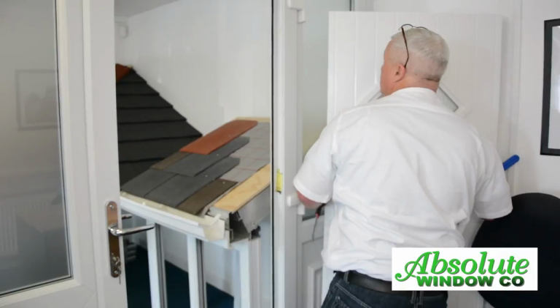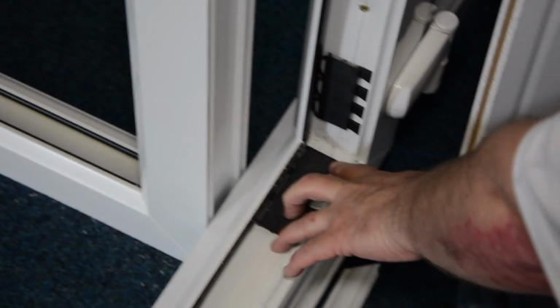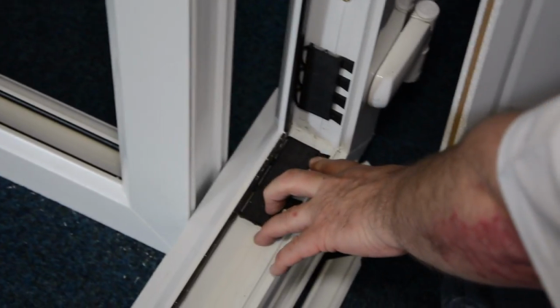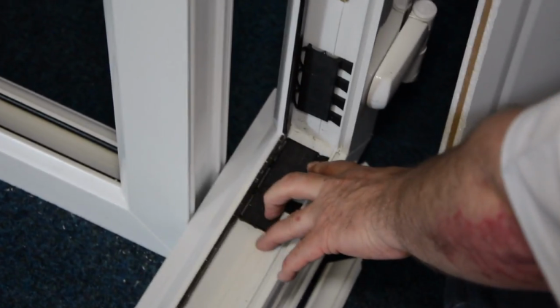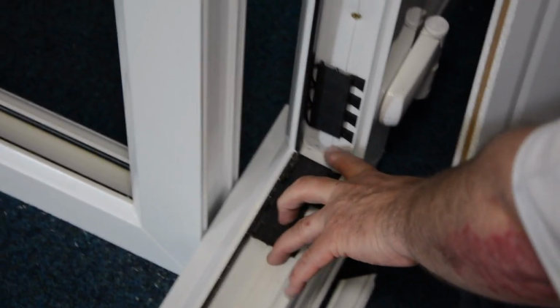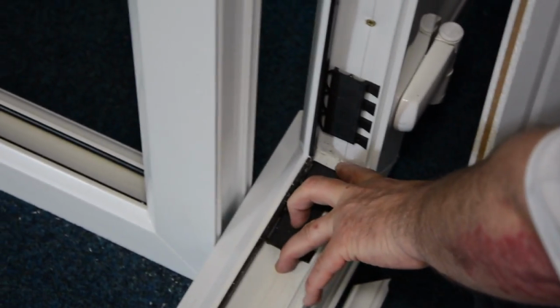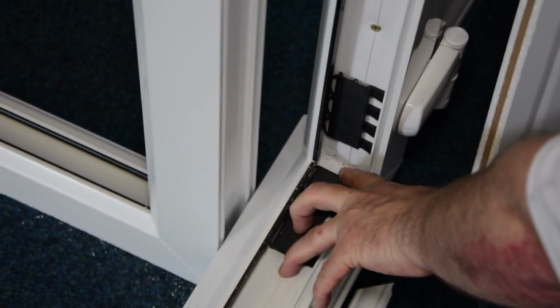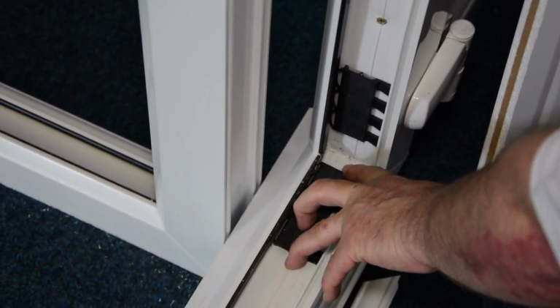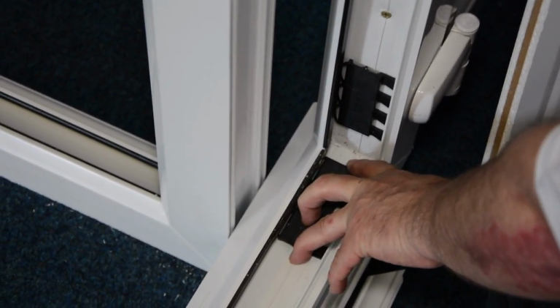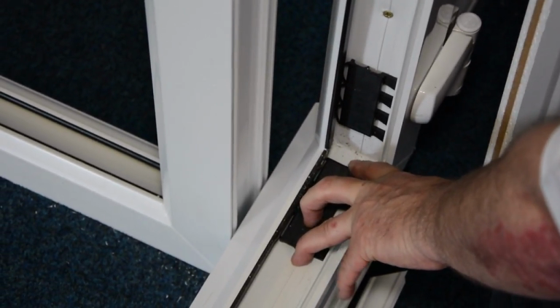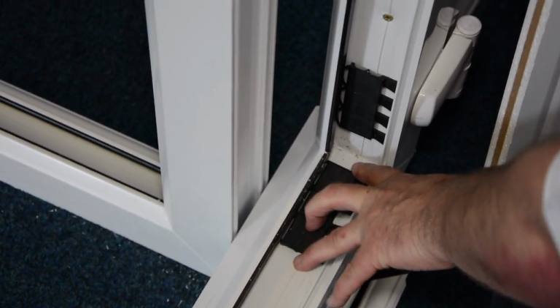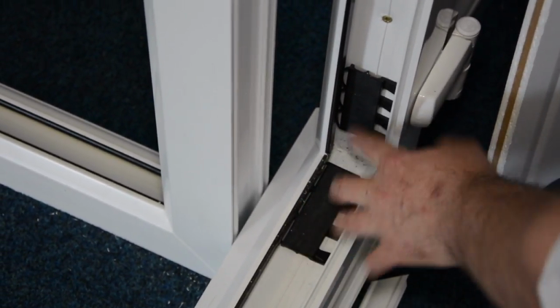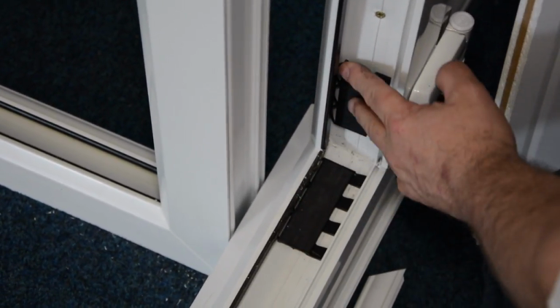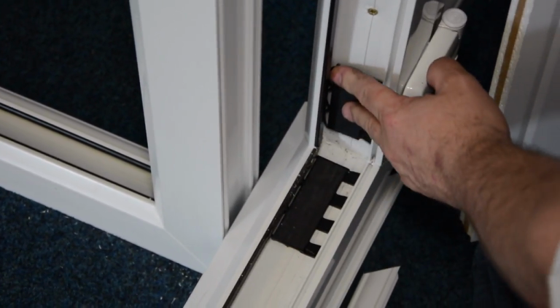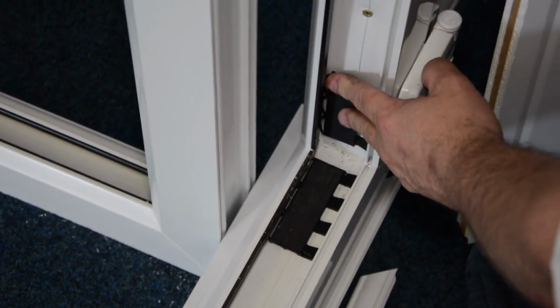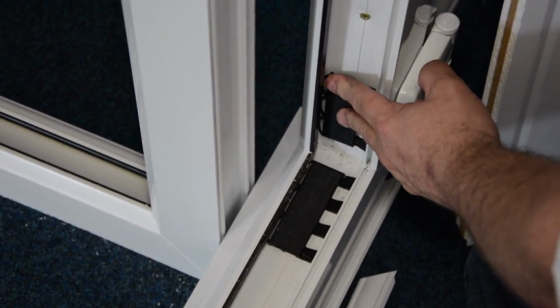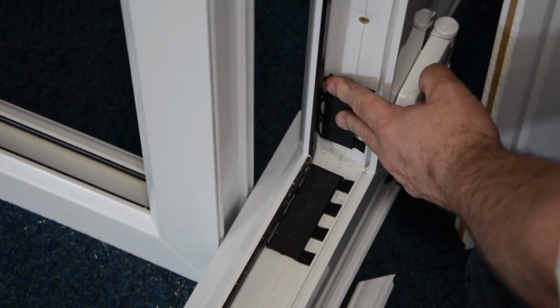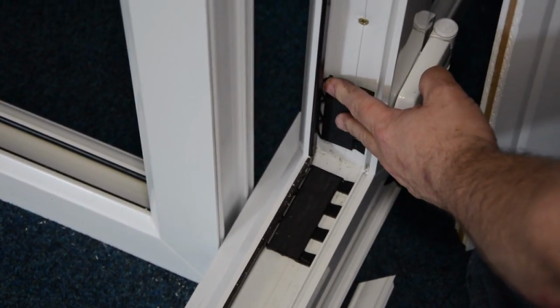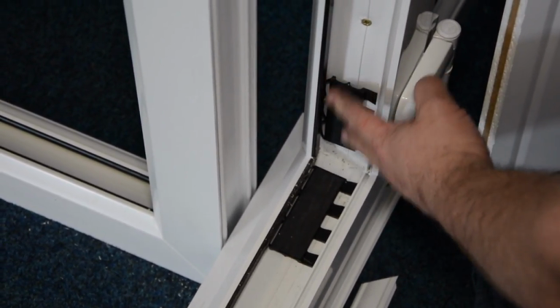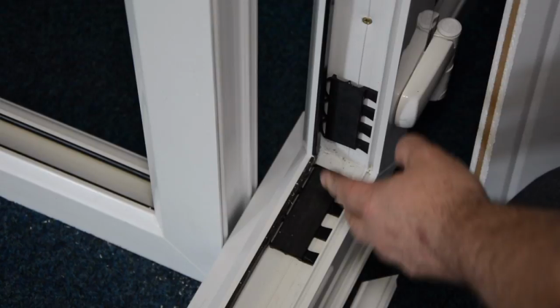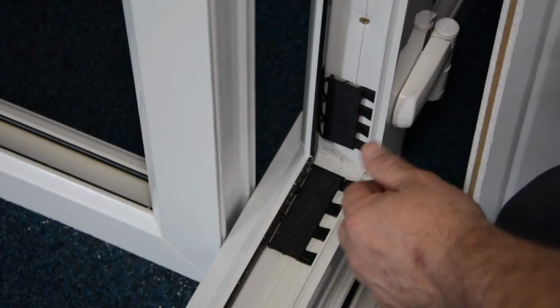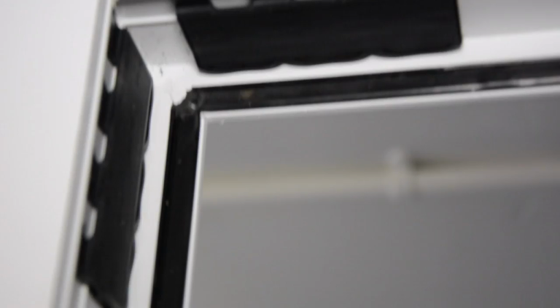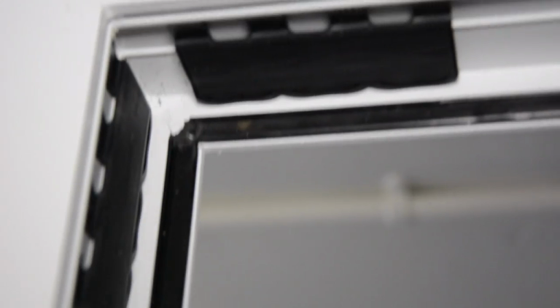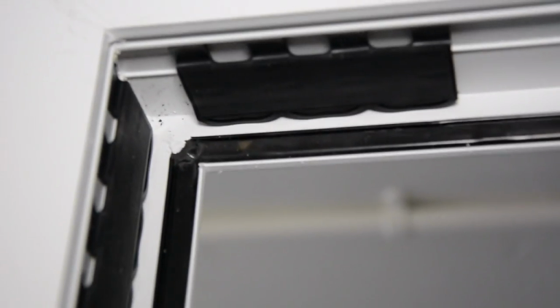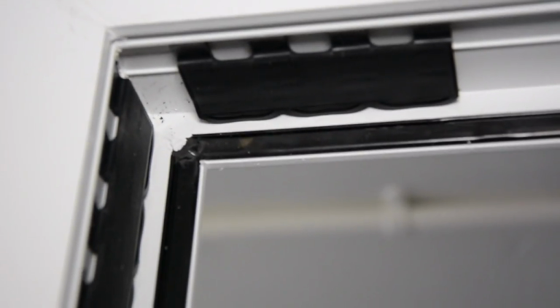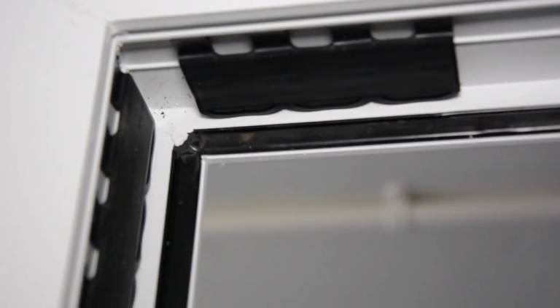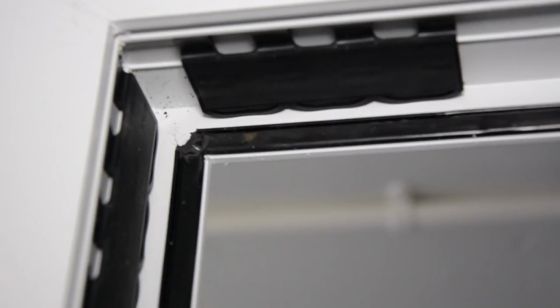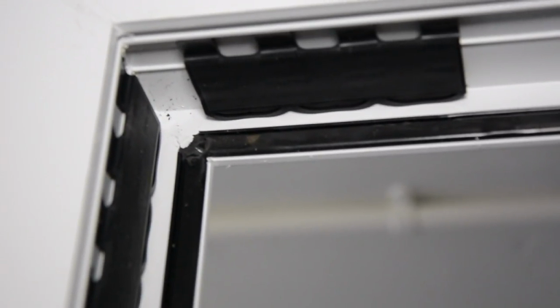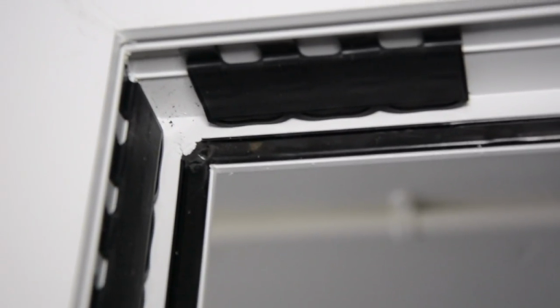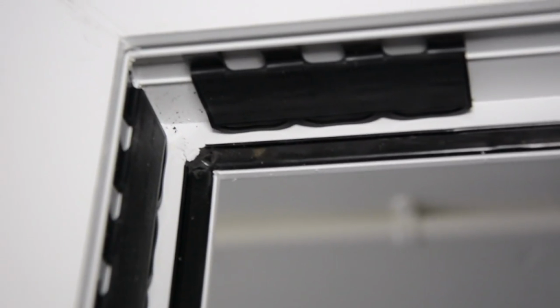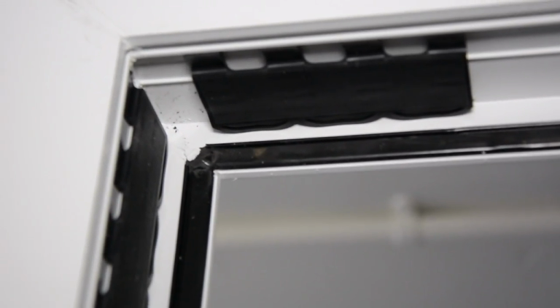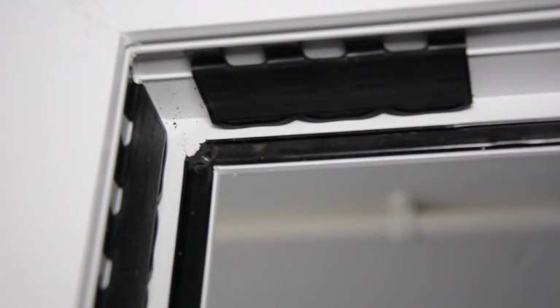From the hinge side, put the grey bridging packers in the bottom and side bottom. Also put the grey packers to the opposite side too, and the top side.